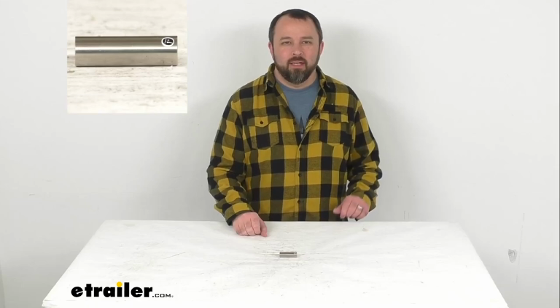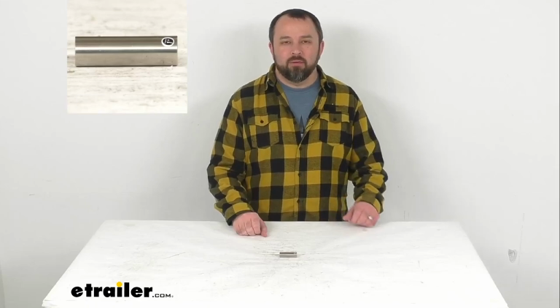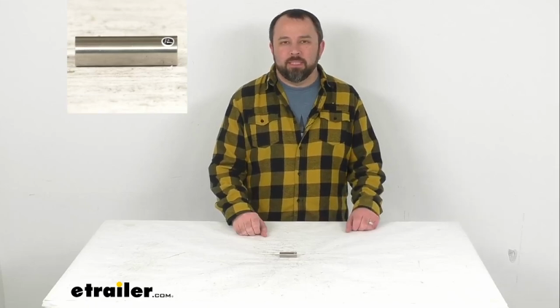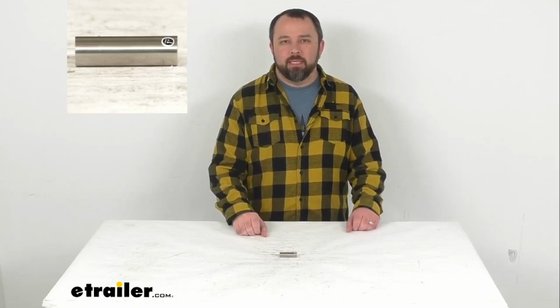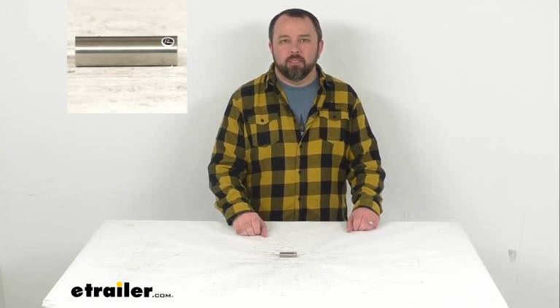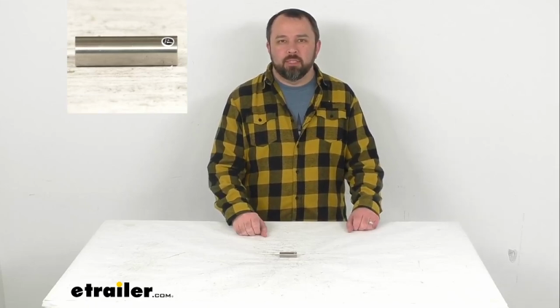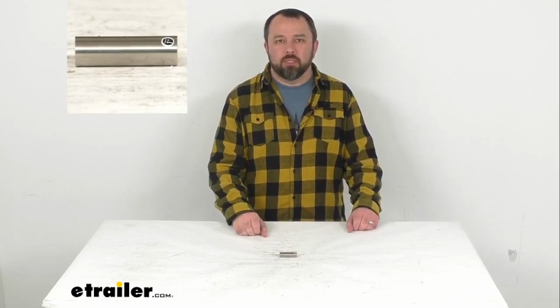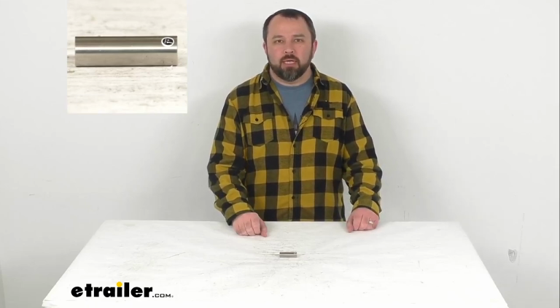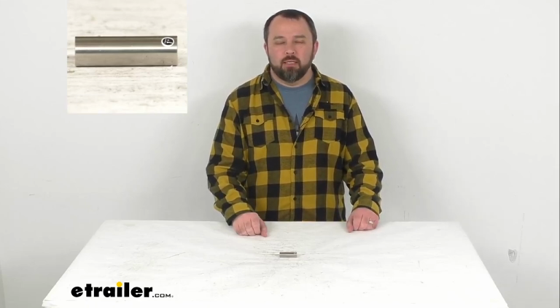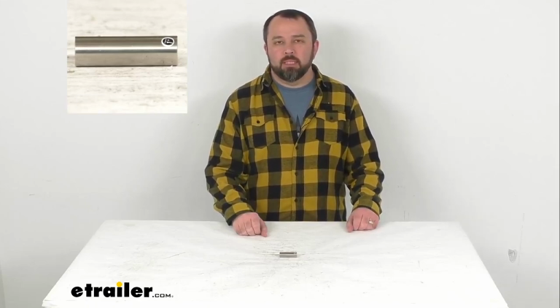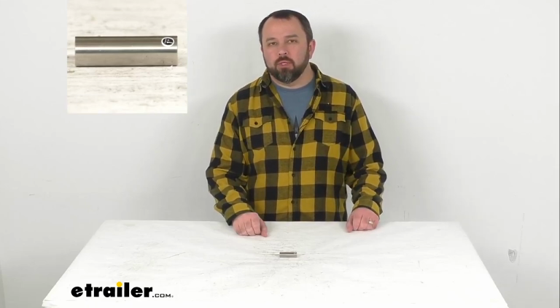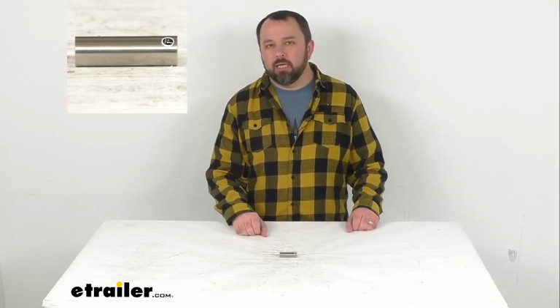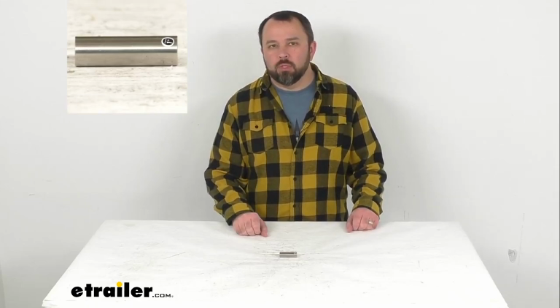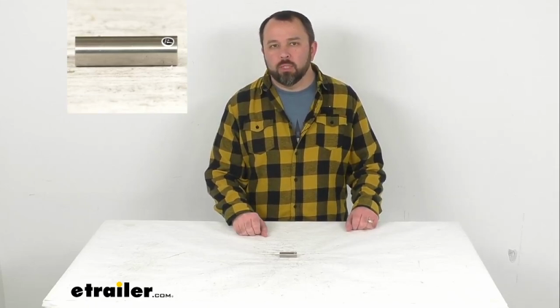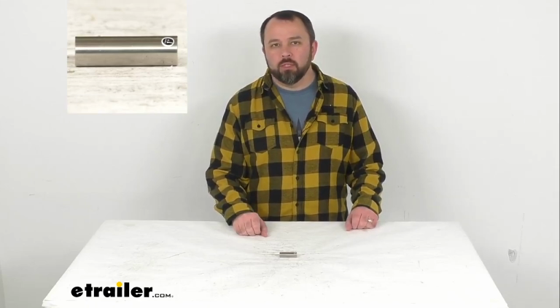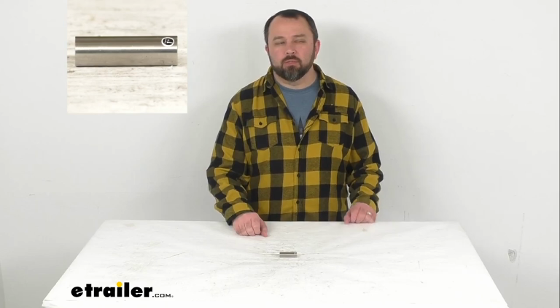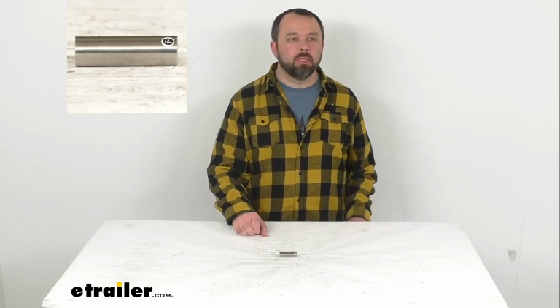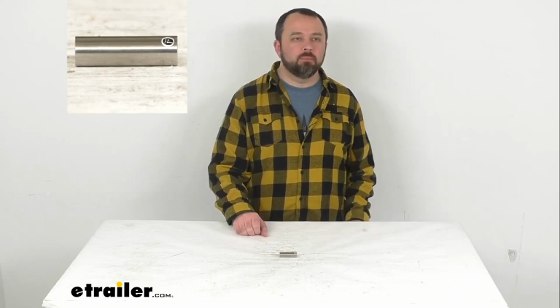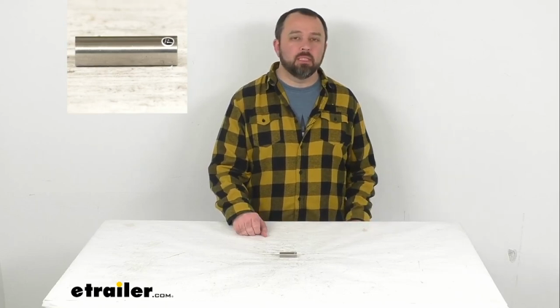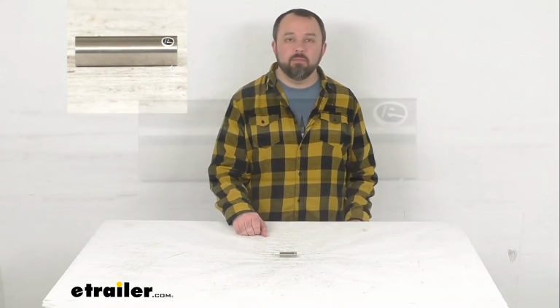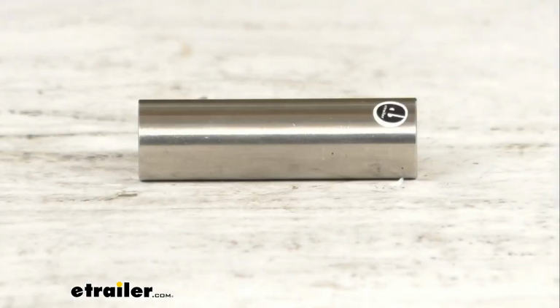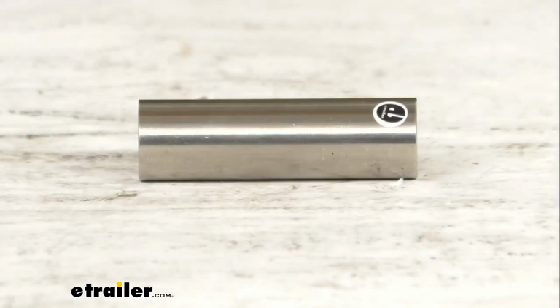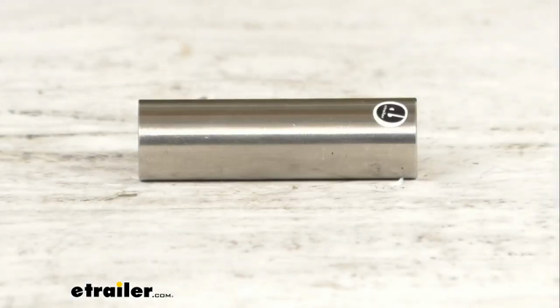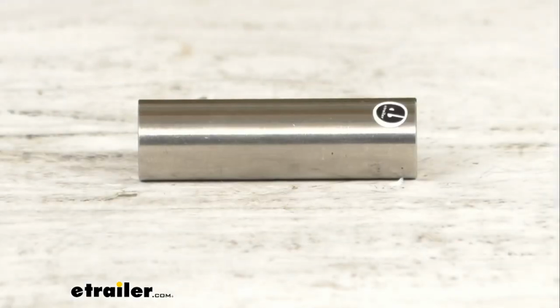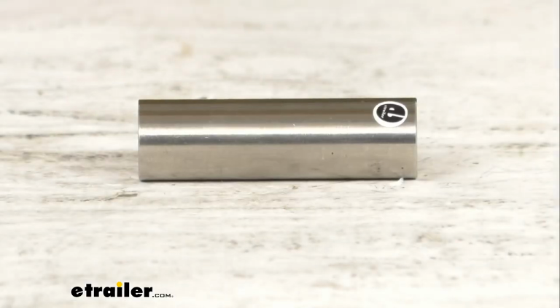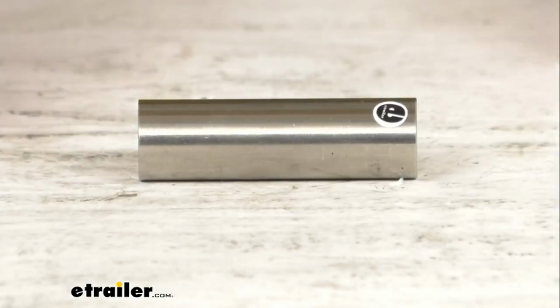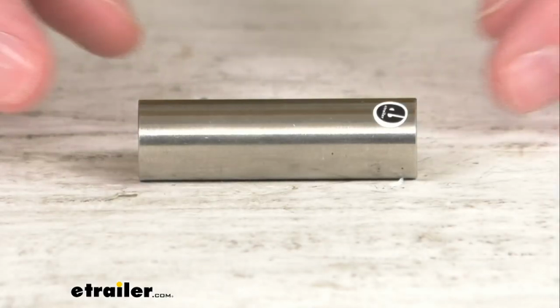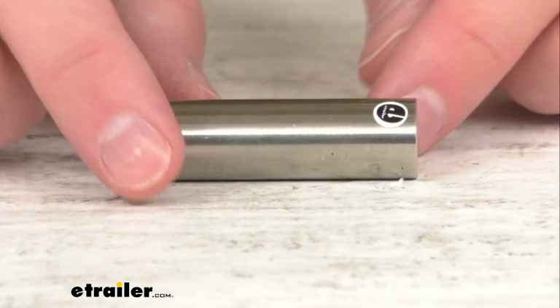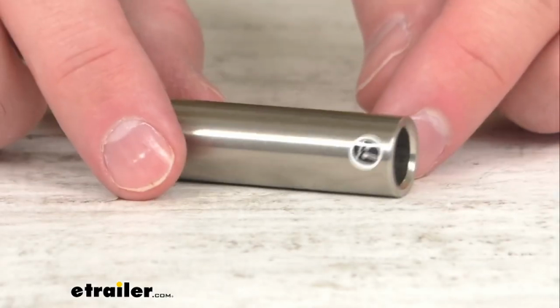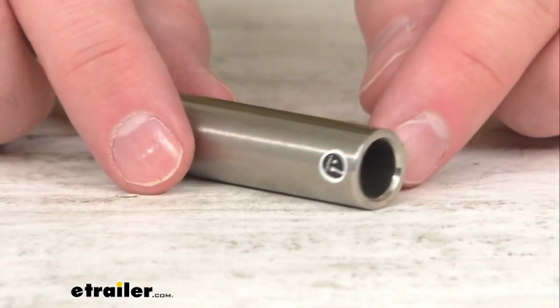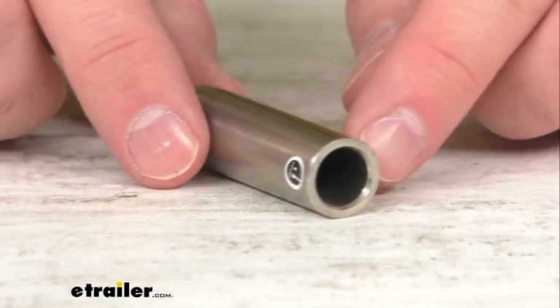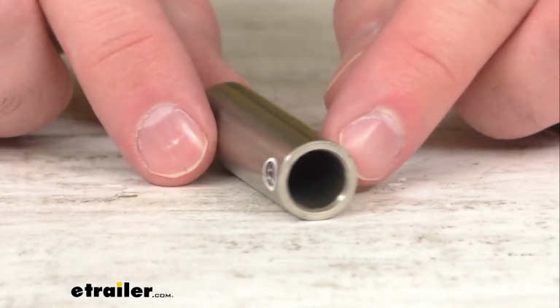Hi everybody, Andy here with thetrailer.com and today we're going to take a real quick look at this replacement sleeve for Kodiak caliper mounting guide bolts.